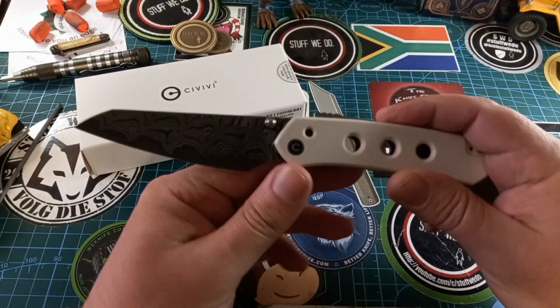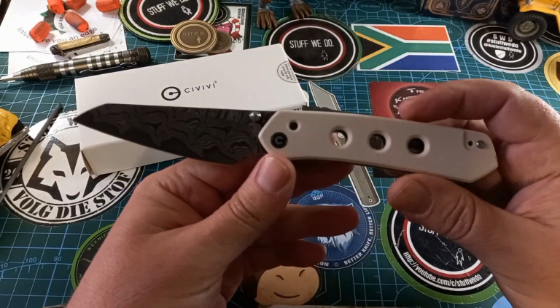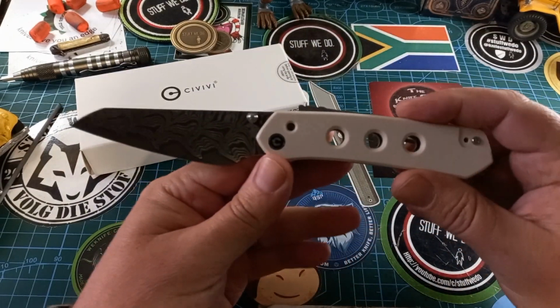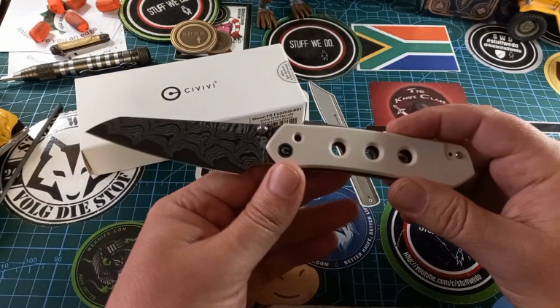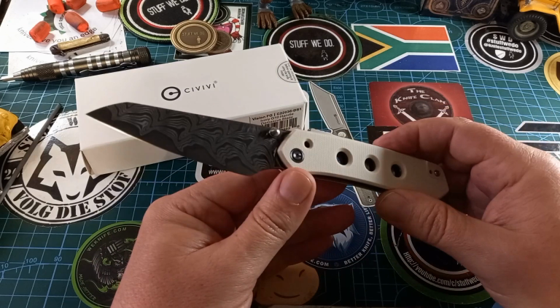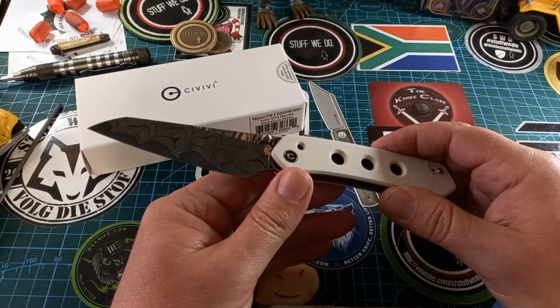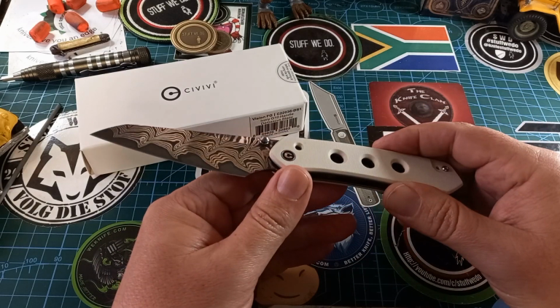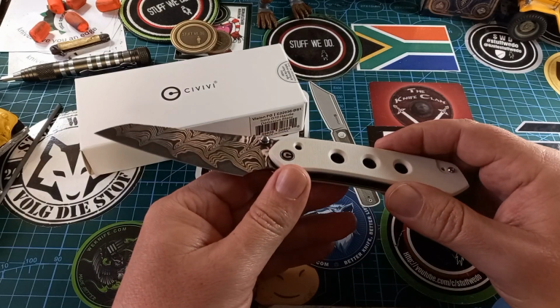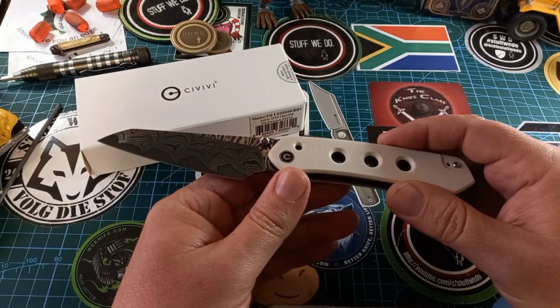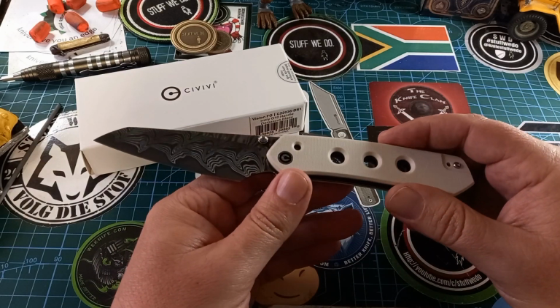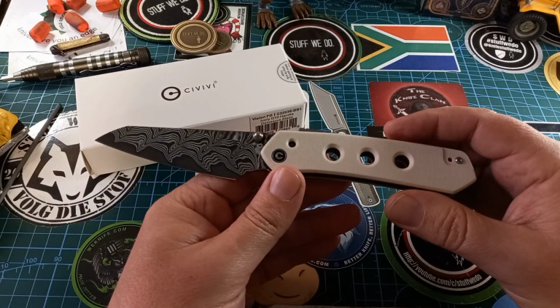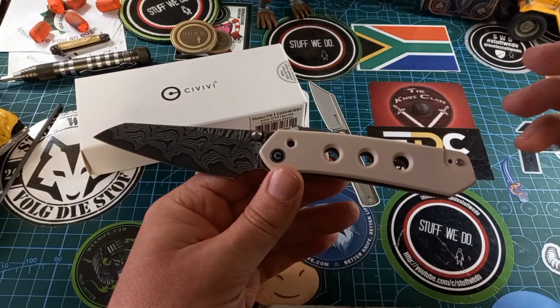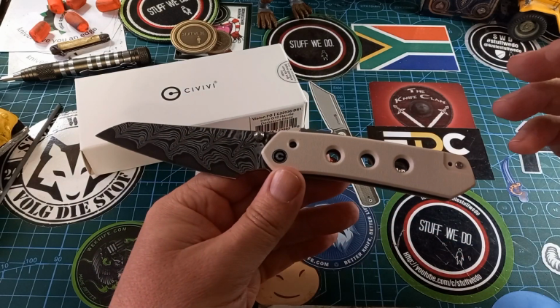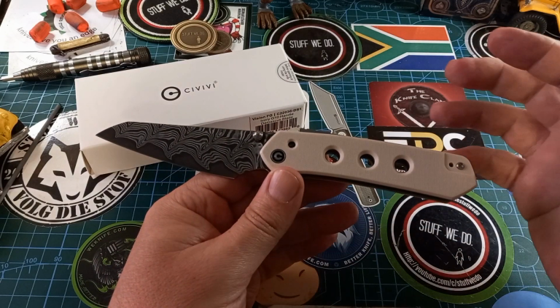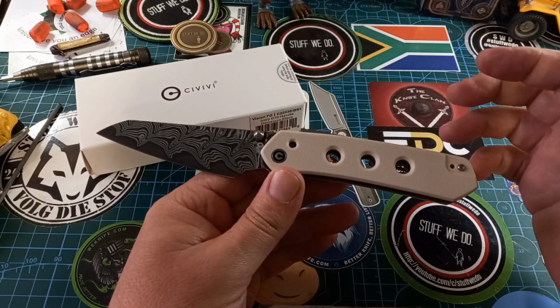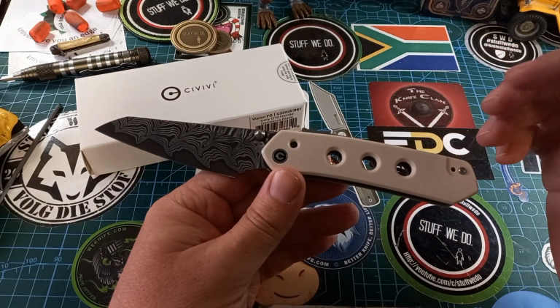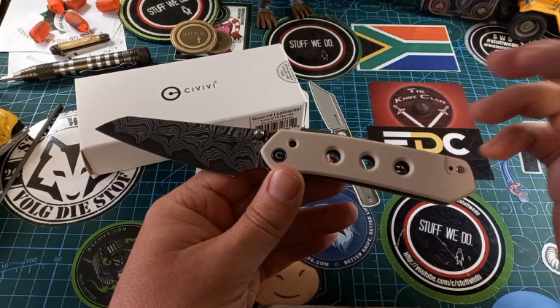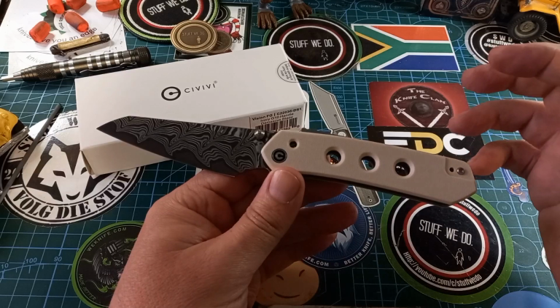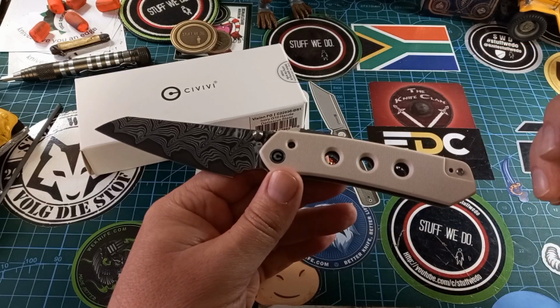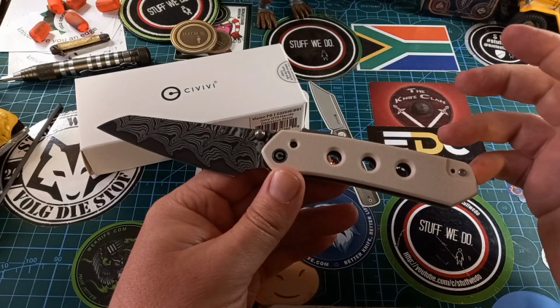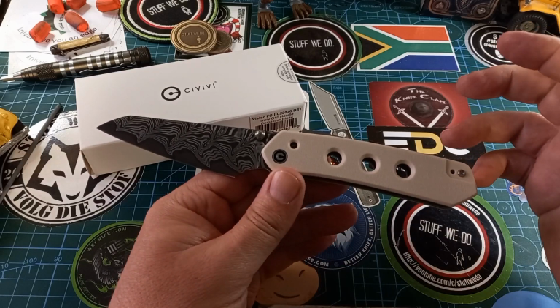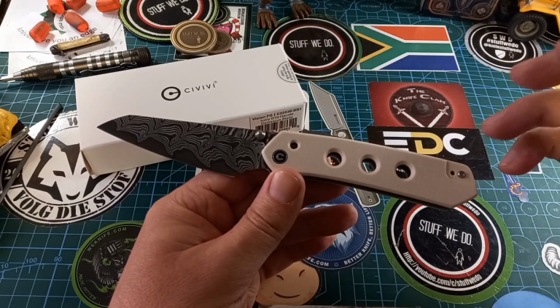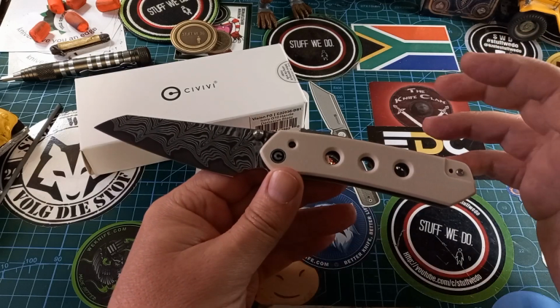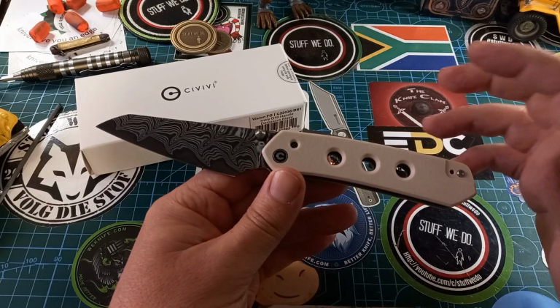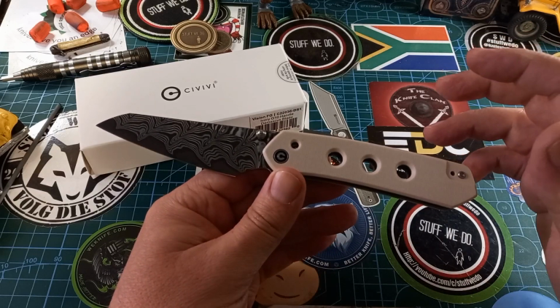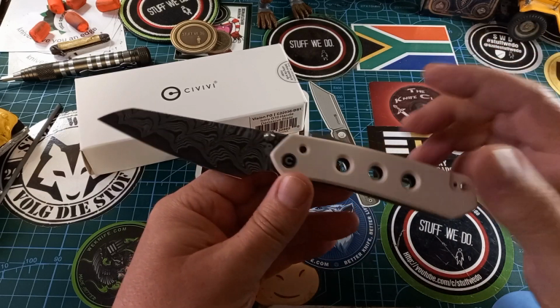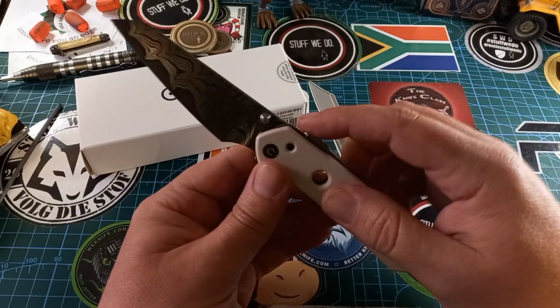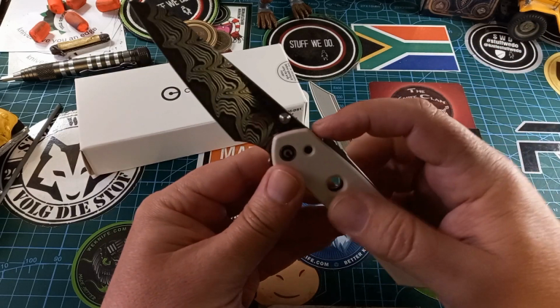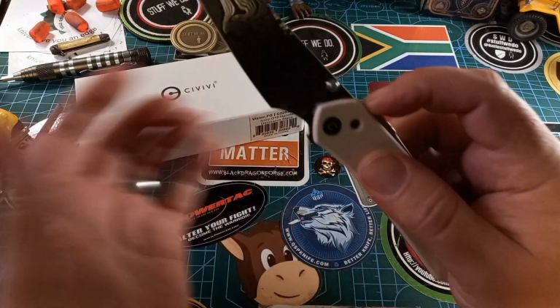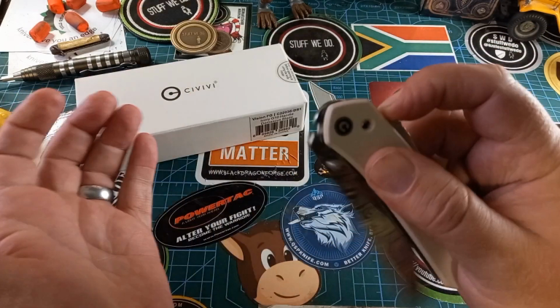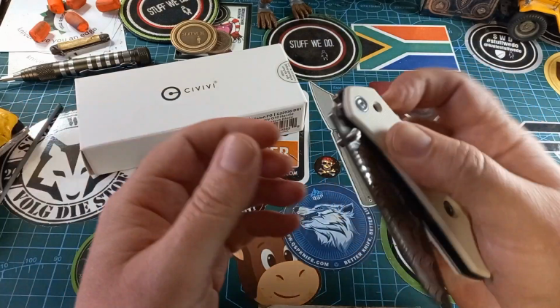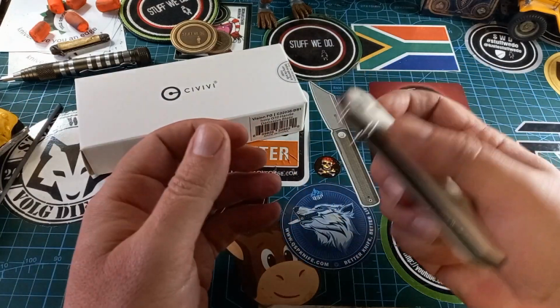Now the previous Vision — the one from We Knife Company — I did not like that one as much because there were a few things that just bothered the life out of me. They fixed those on this one. The first thing is the super lock.